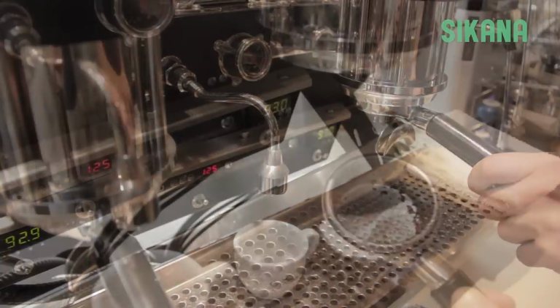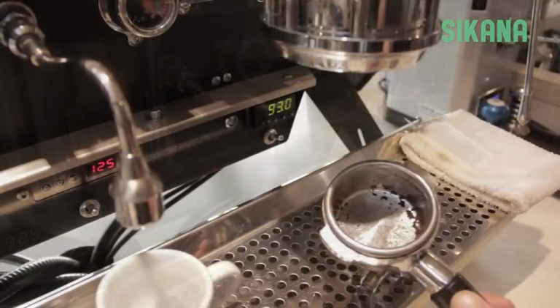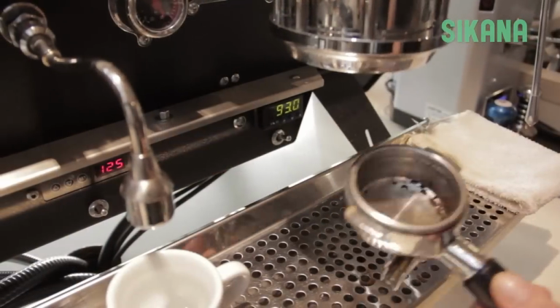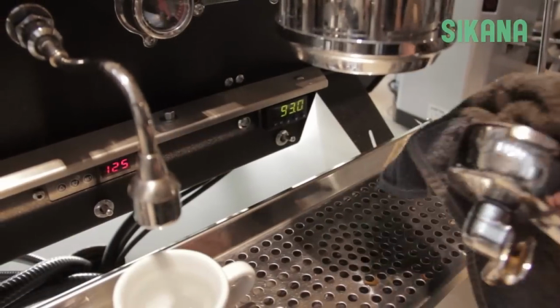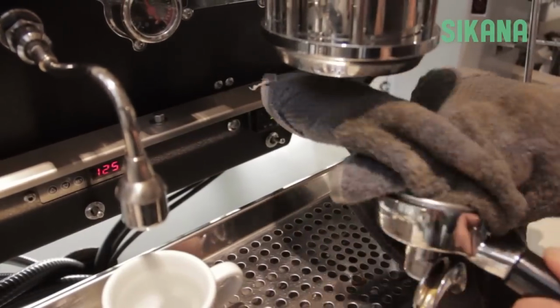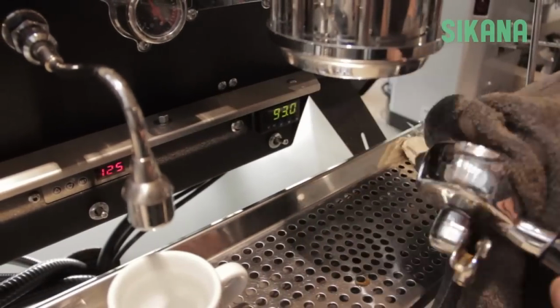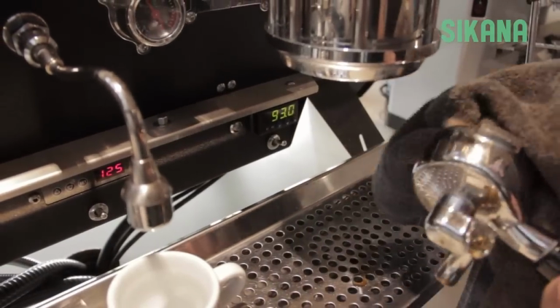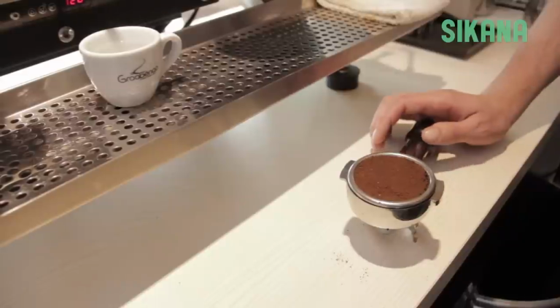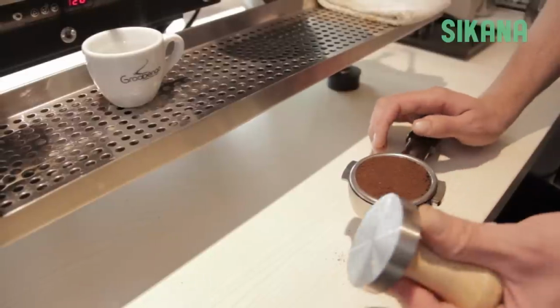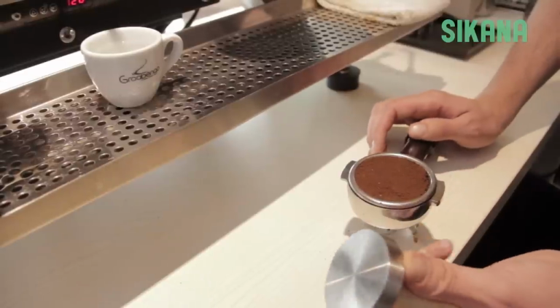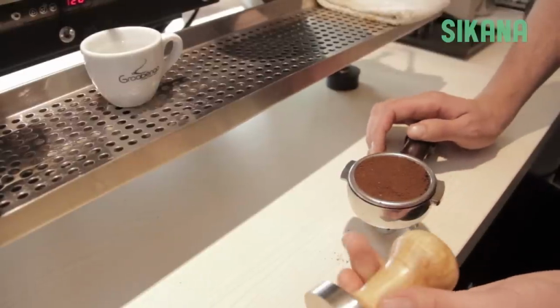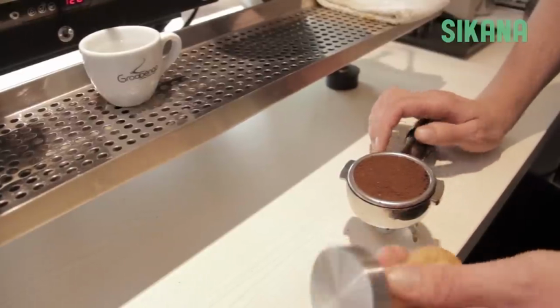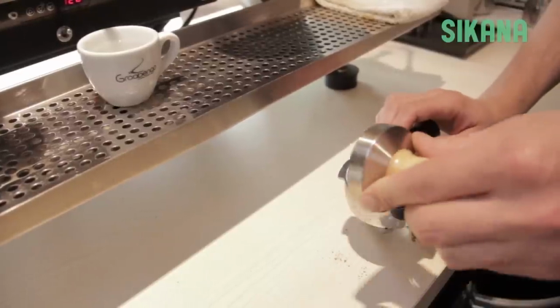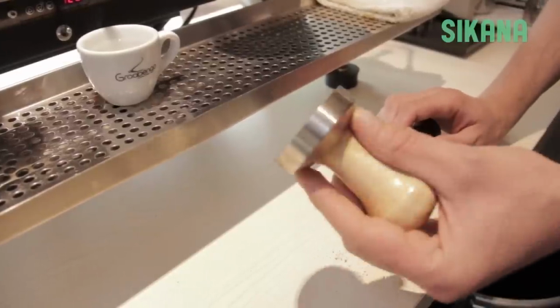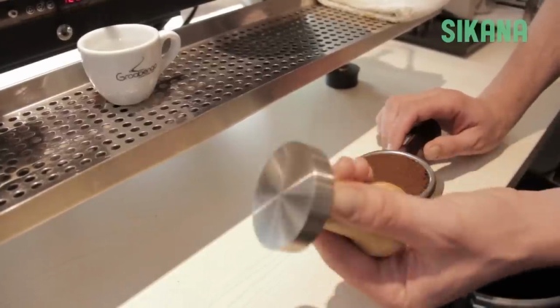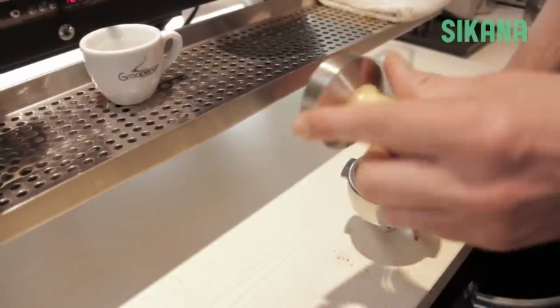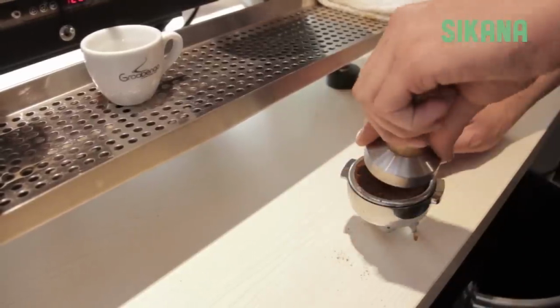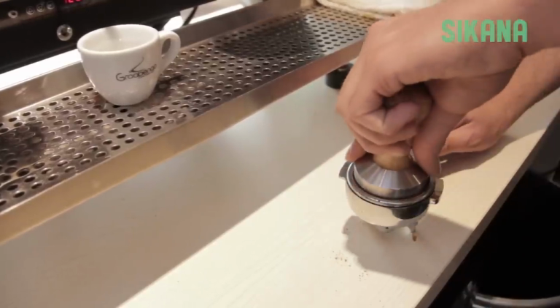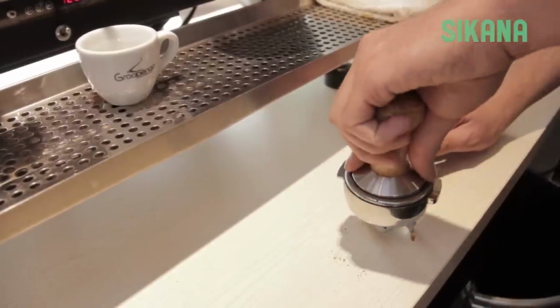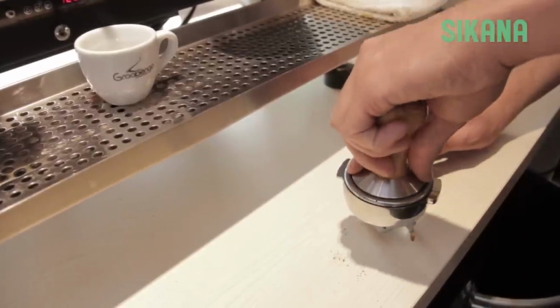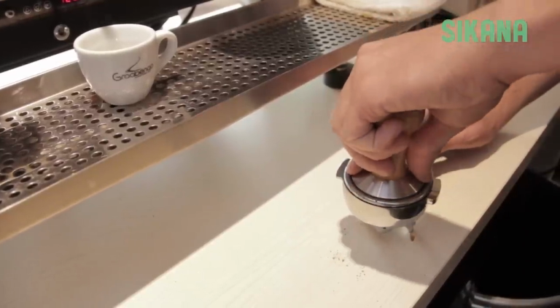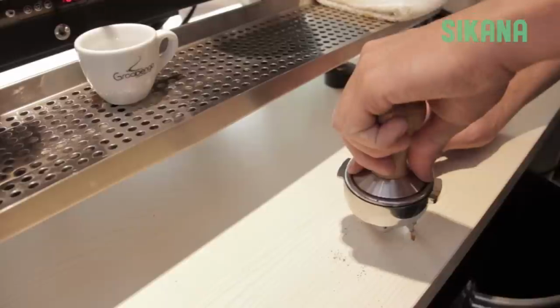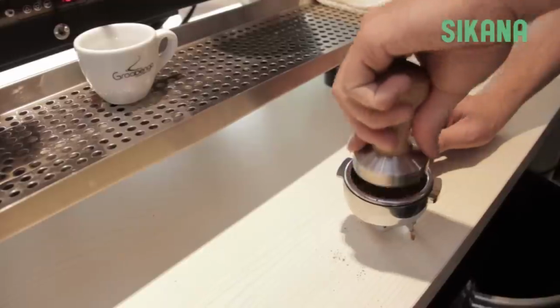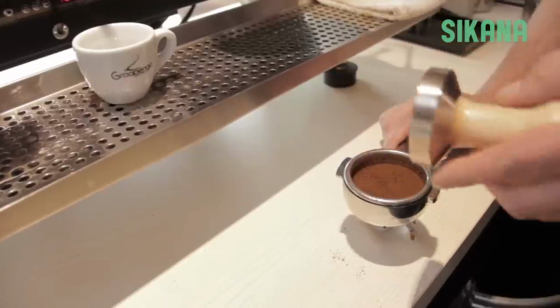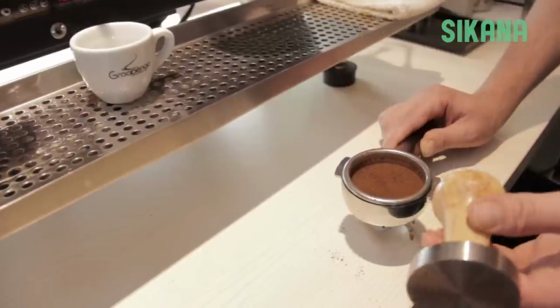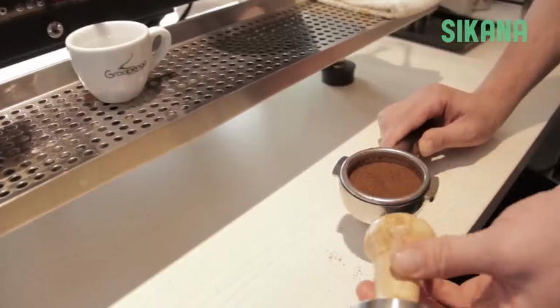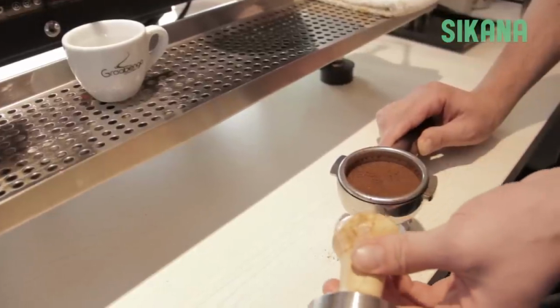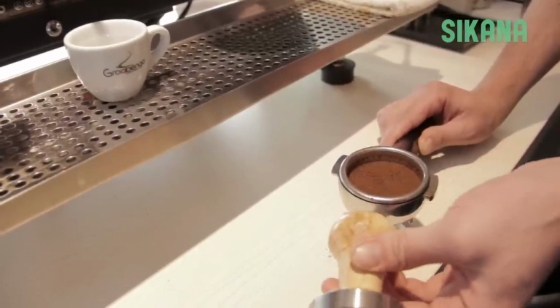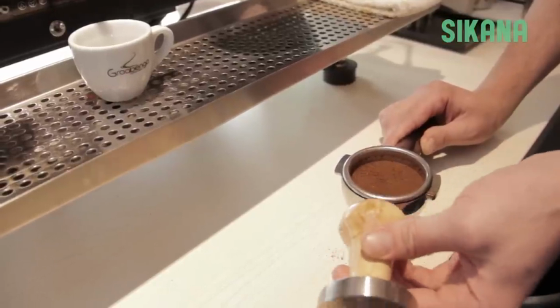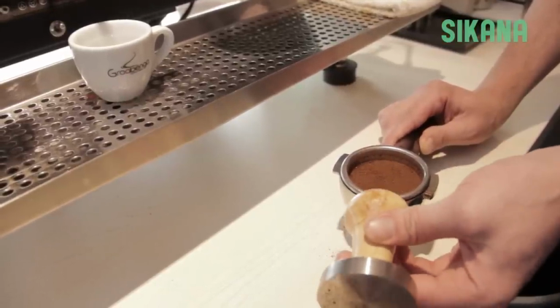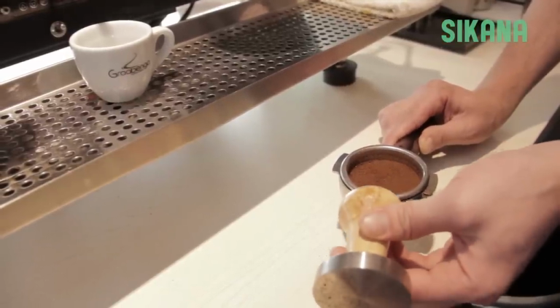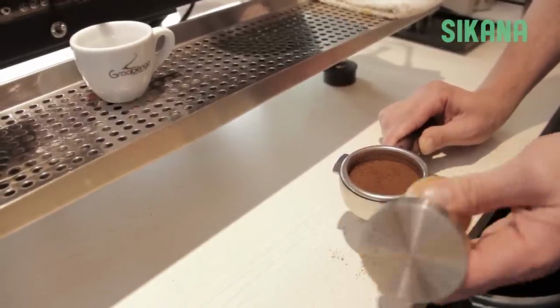Remove the coffee grounds with a dry rag. Put in ground coffee — for an espresso of 3.5 centiliters or 1.2 fluid ounces, you need 11 grams or 0.4 ounces of coffee. Spread it well, then pack it down.